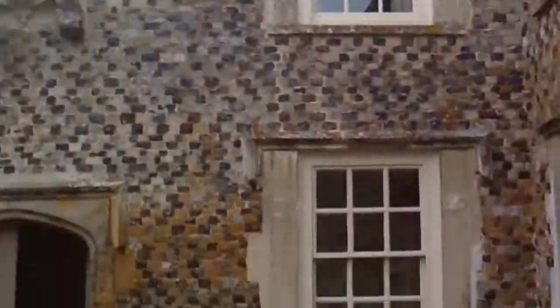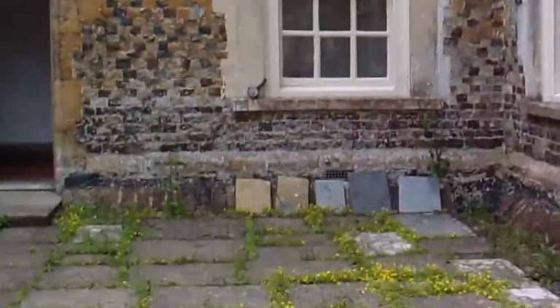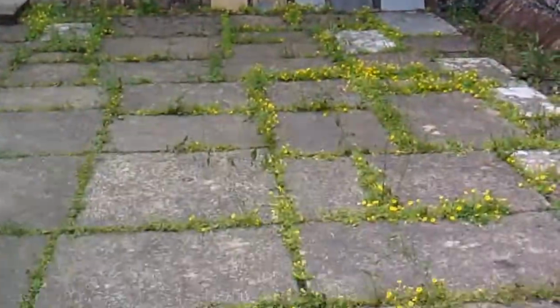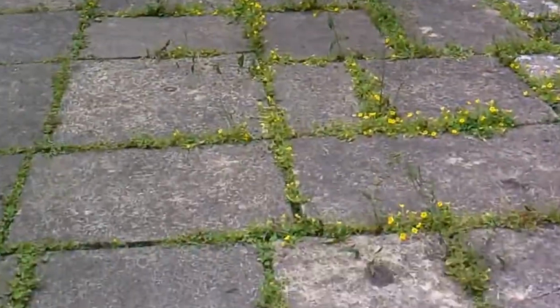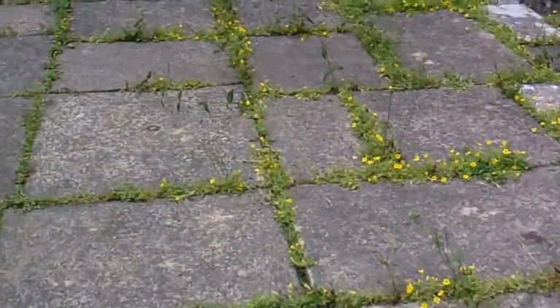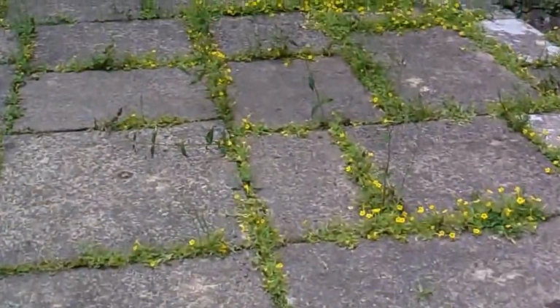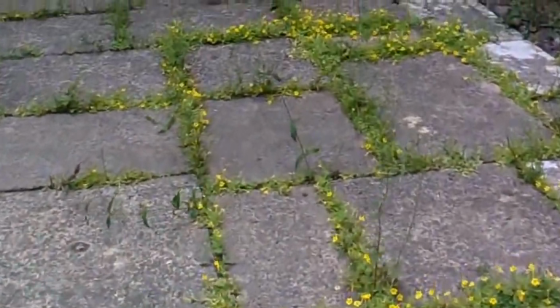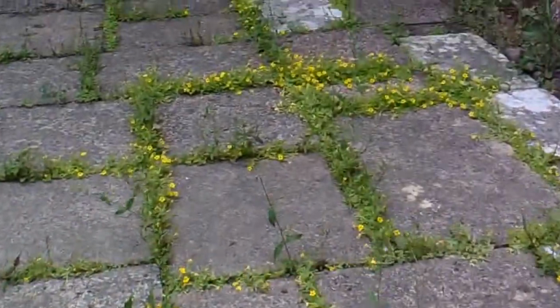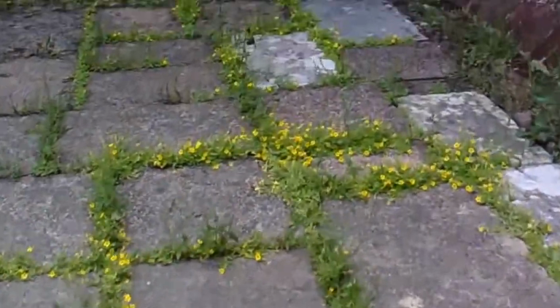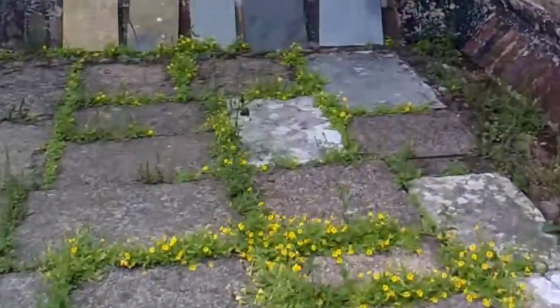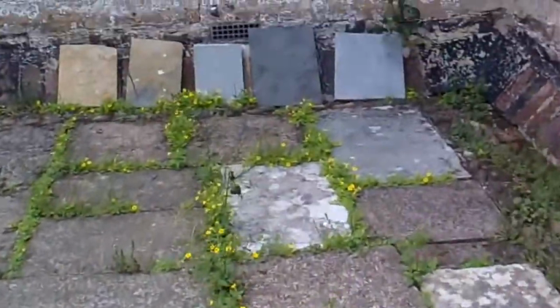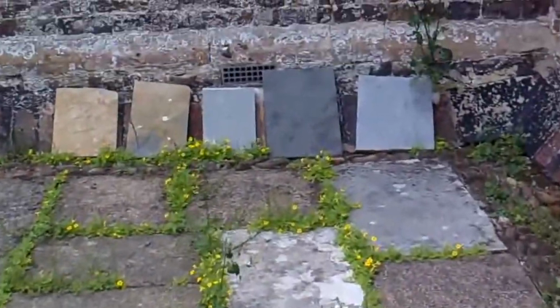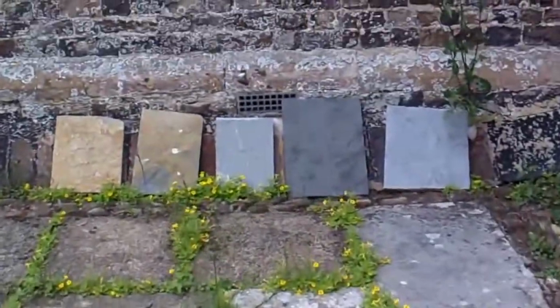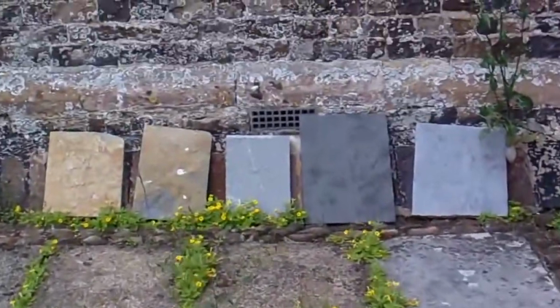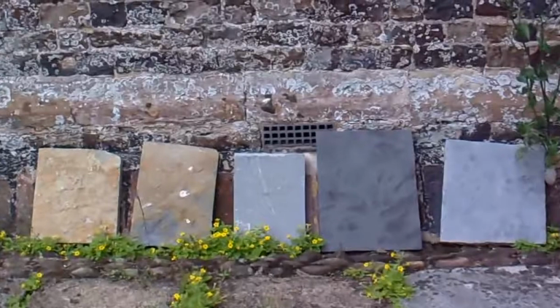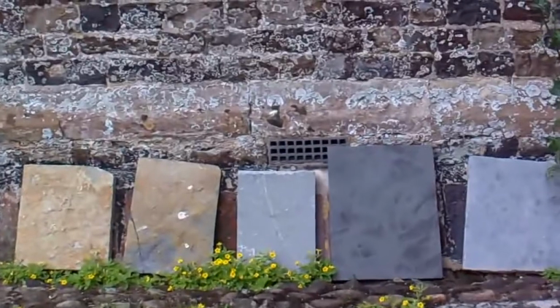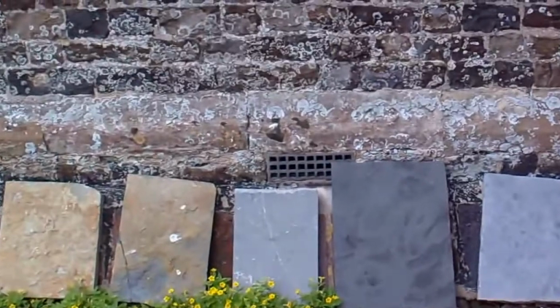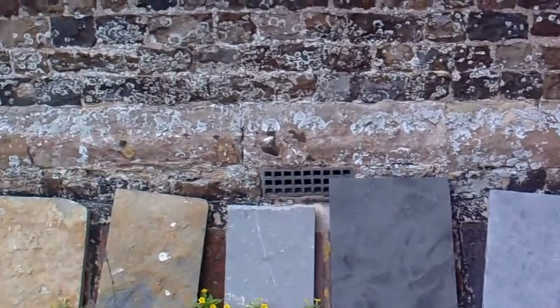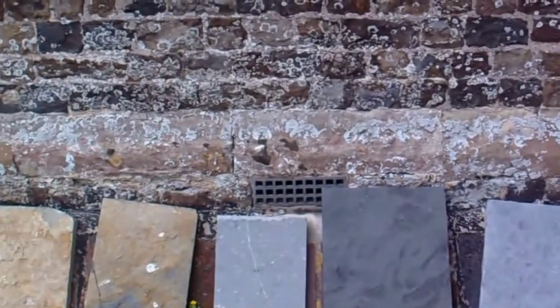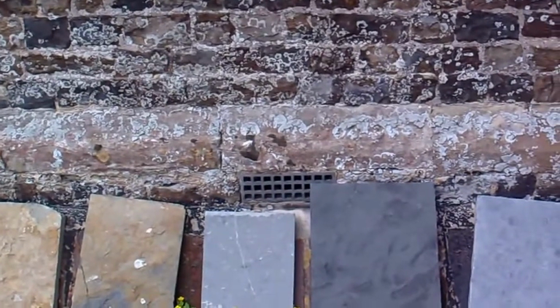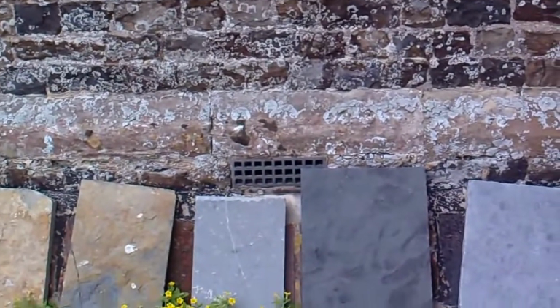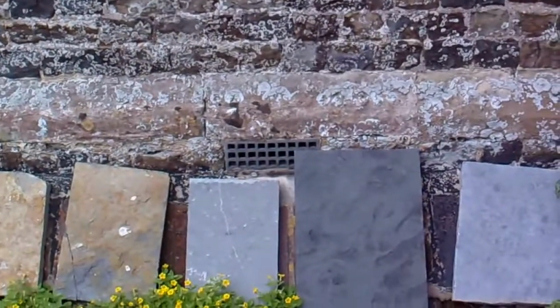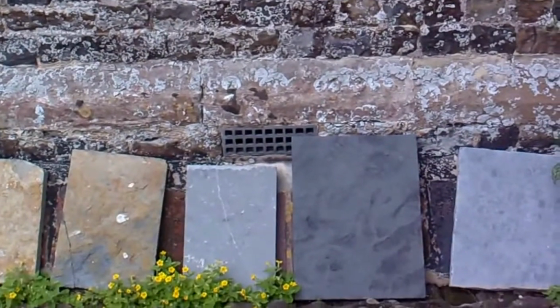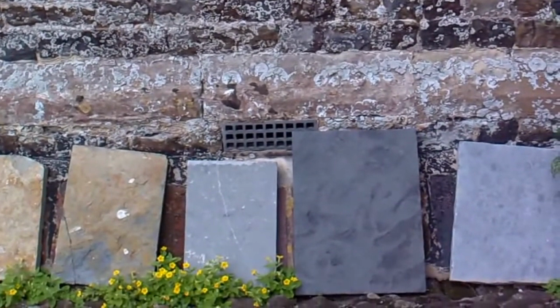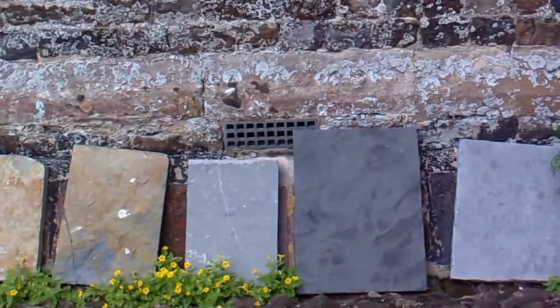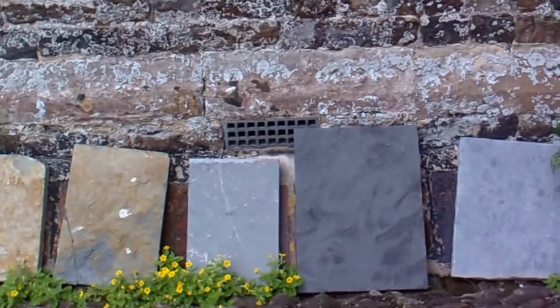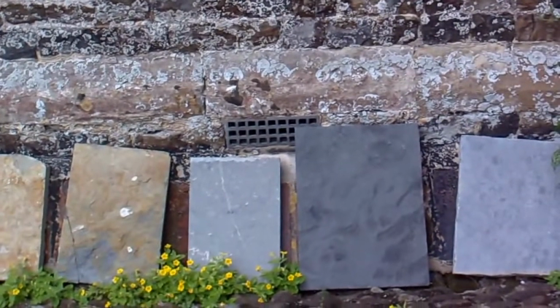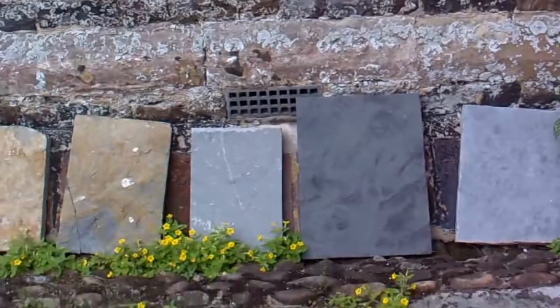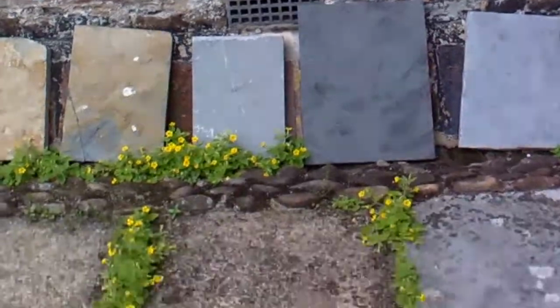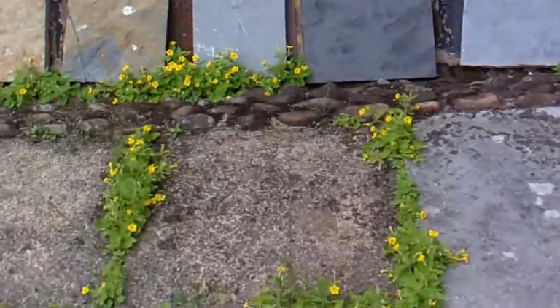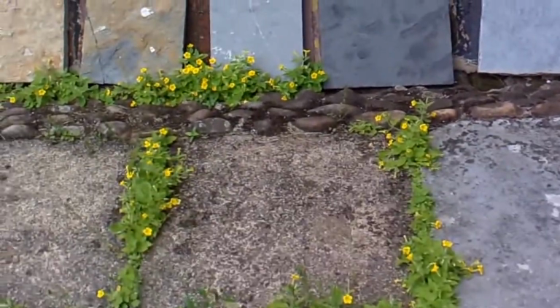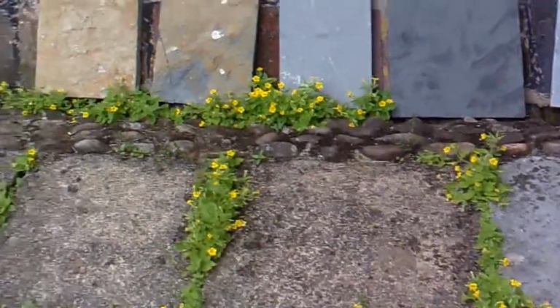These paving stones on the floor are going to be replaced. They've got to get English Heritage or someone to decide what sort of paving slabs to come to replace the concrete stones.